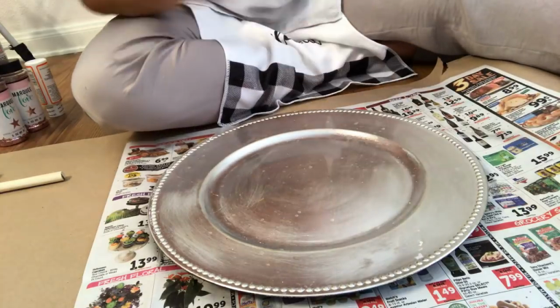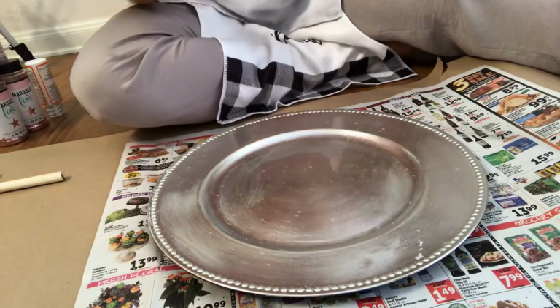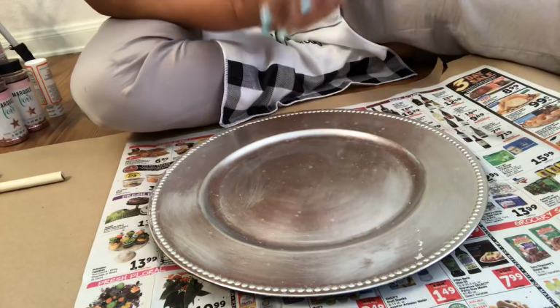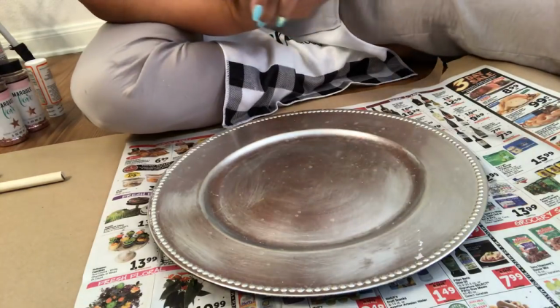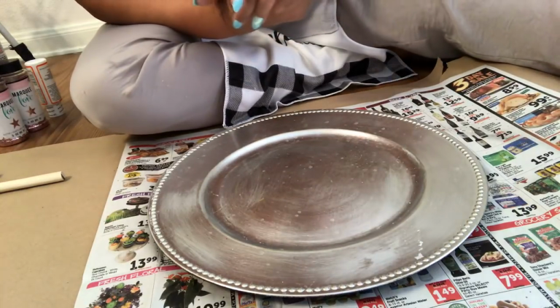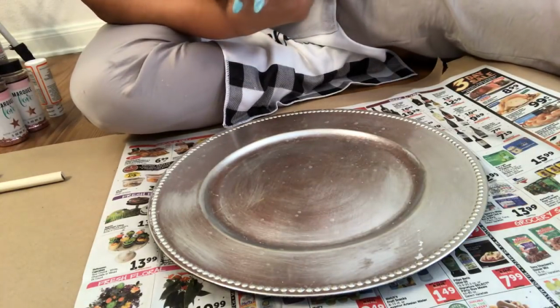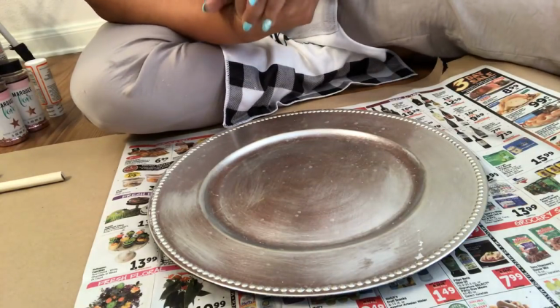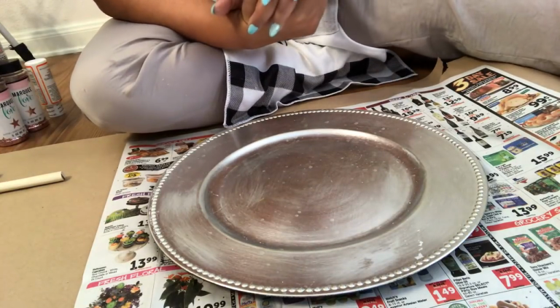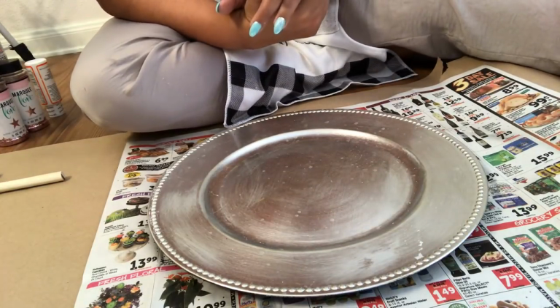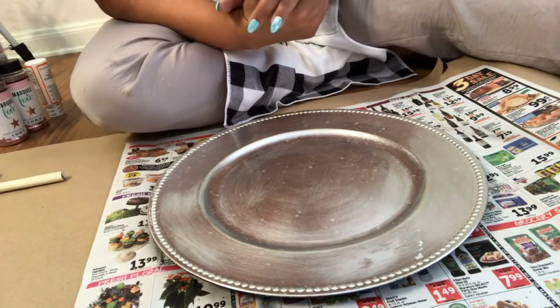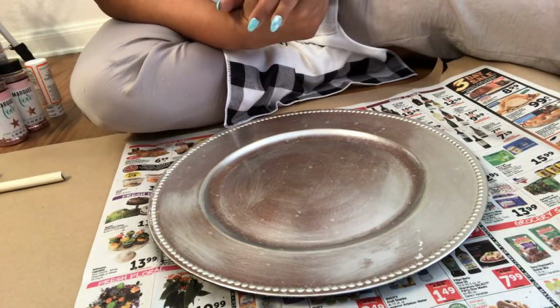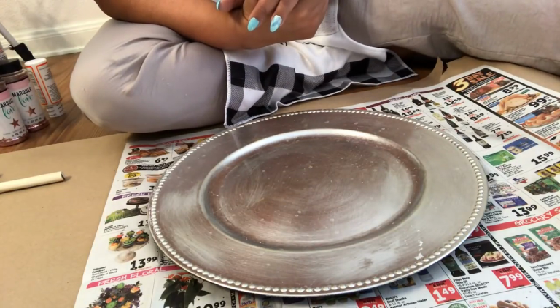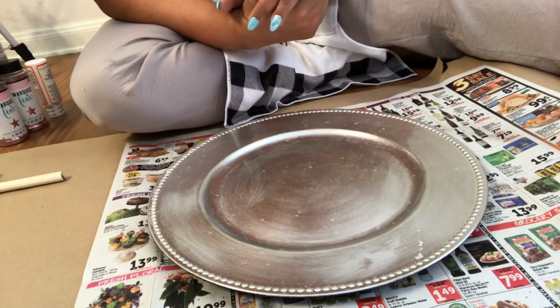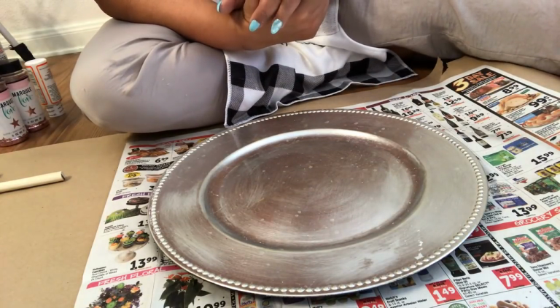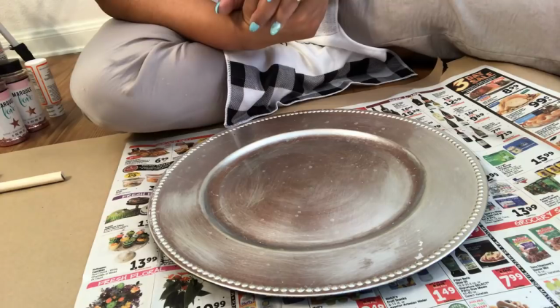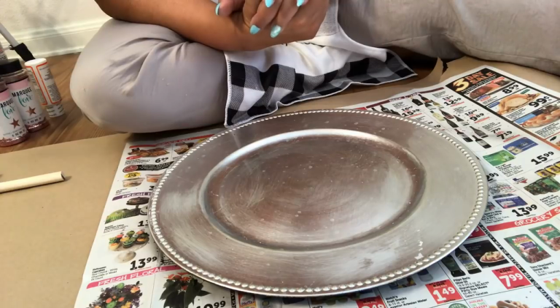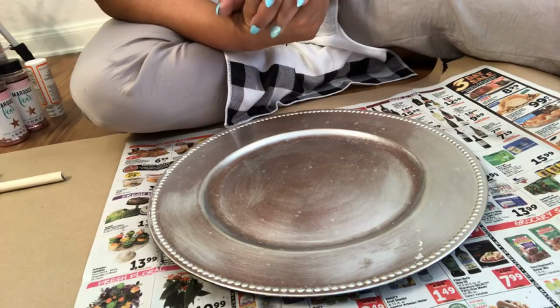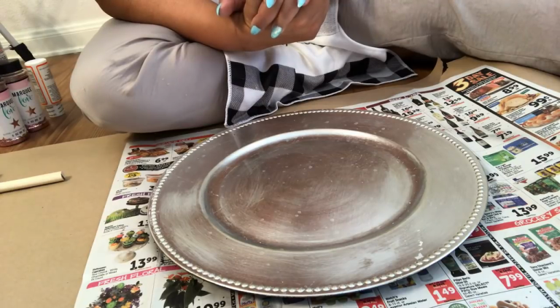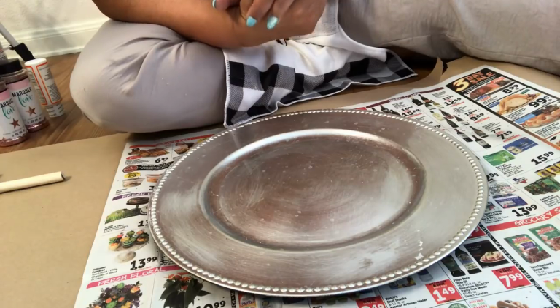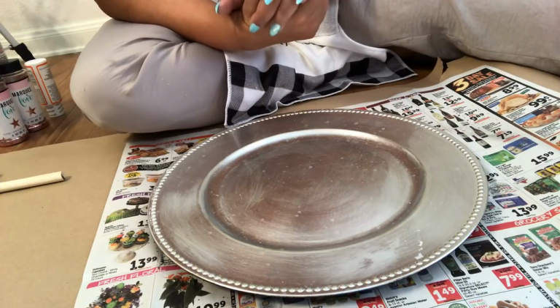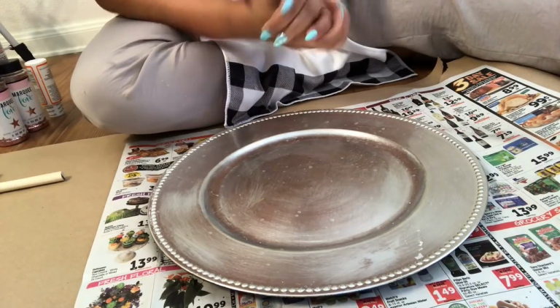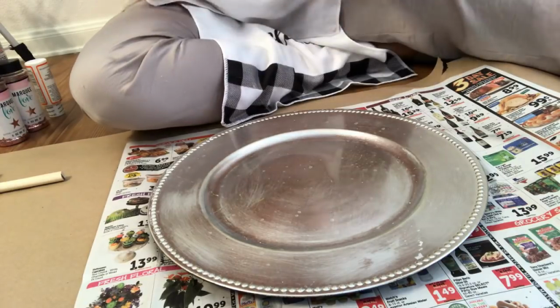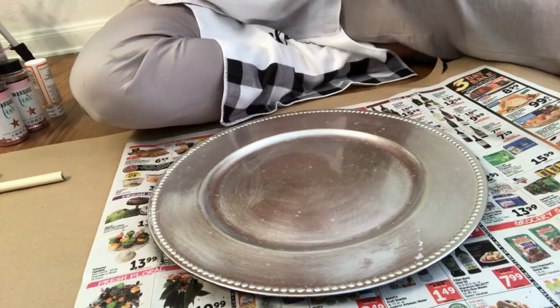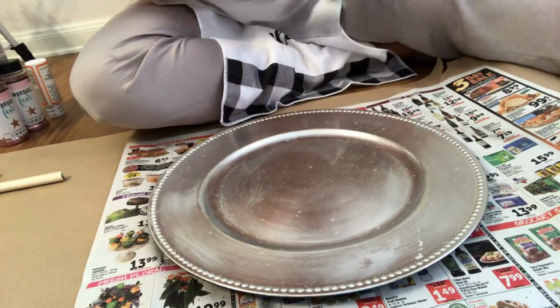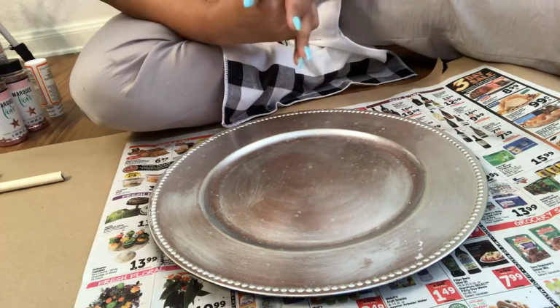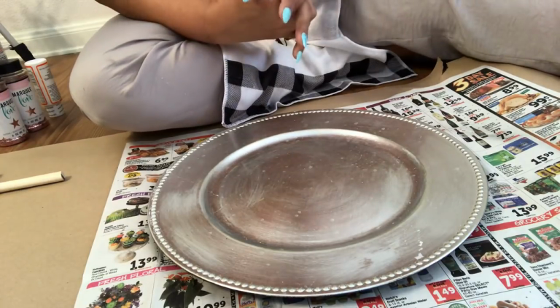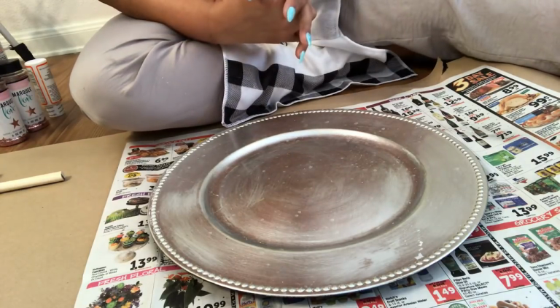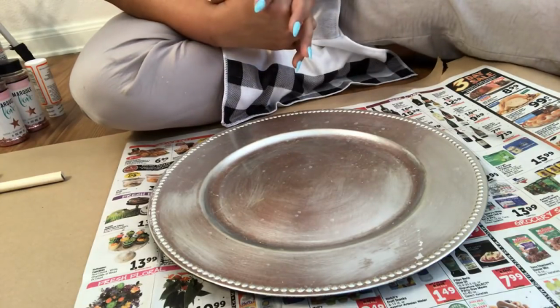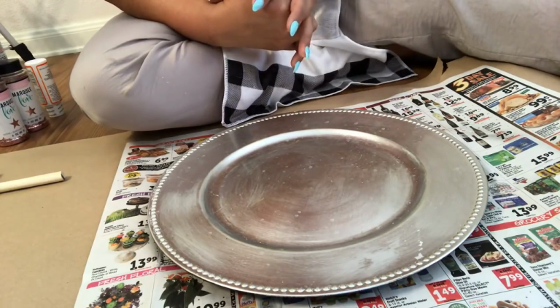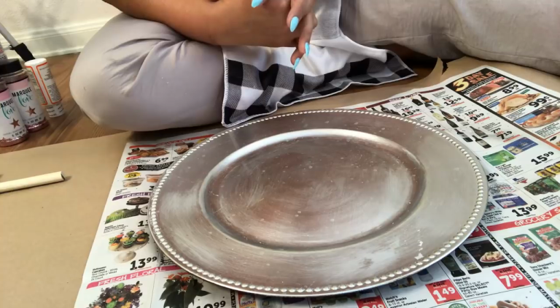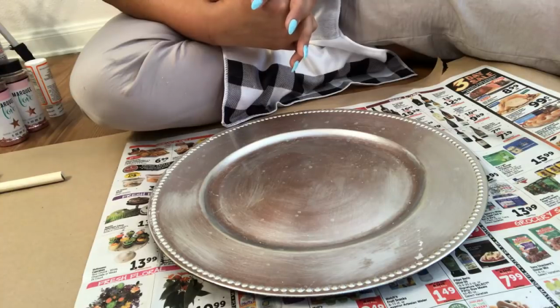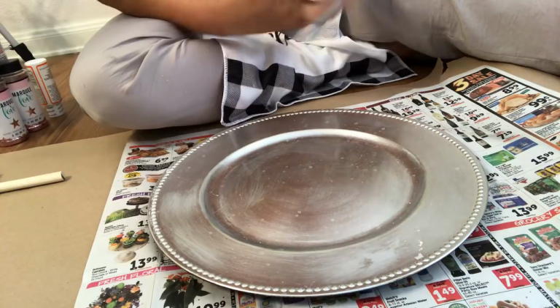Hey y'all, welcome back. I am doing a DIY today. I told some of you guys about it yesterday — if you watched my video yesterday, I told you I was doing it.